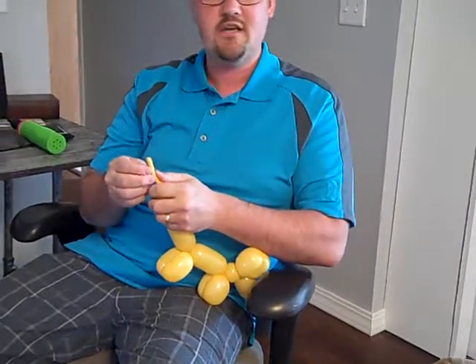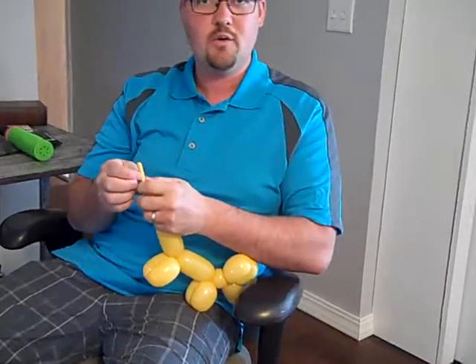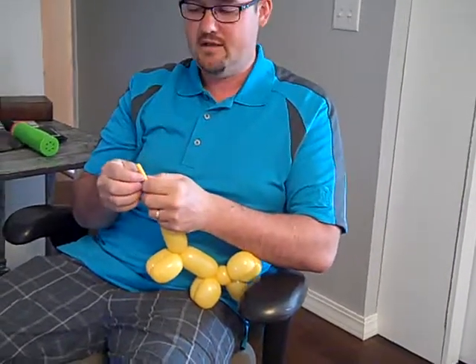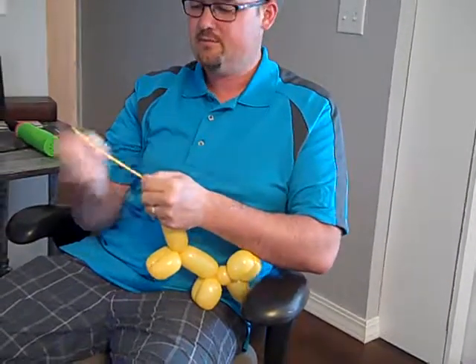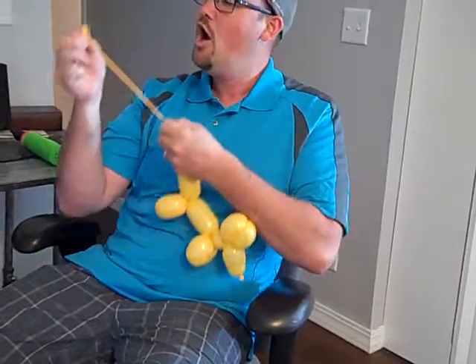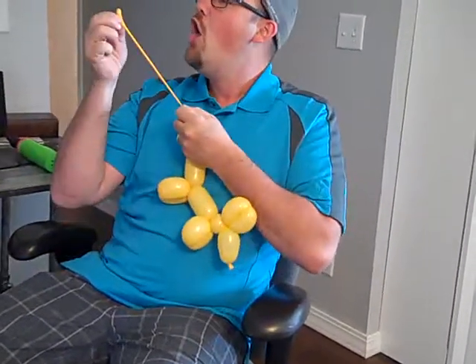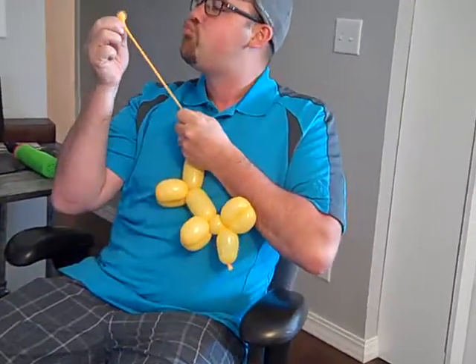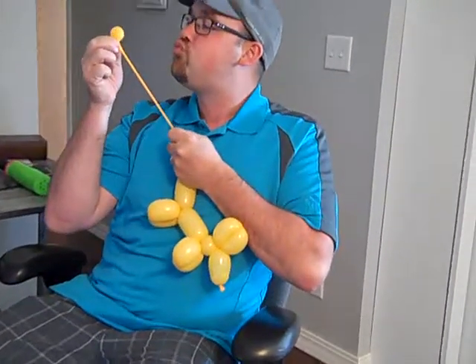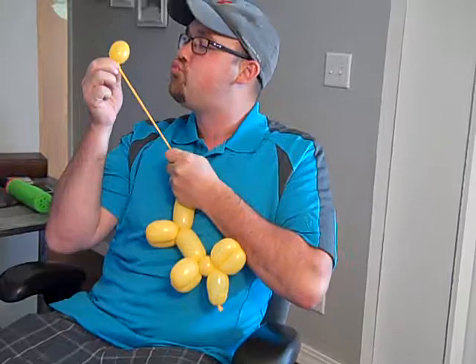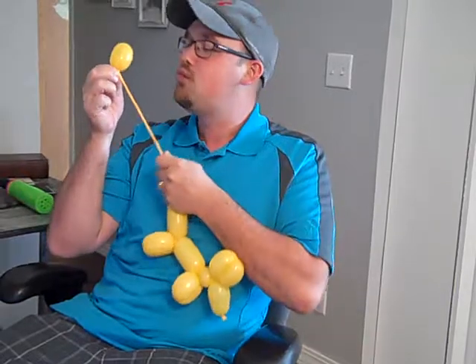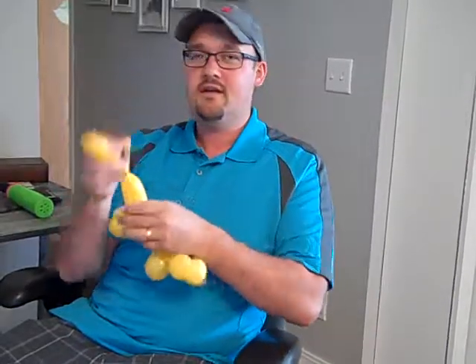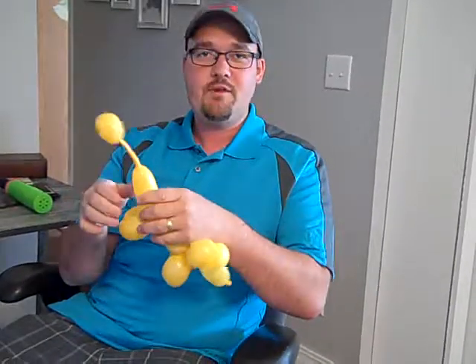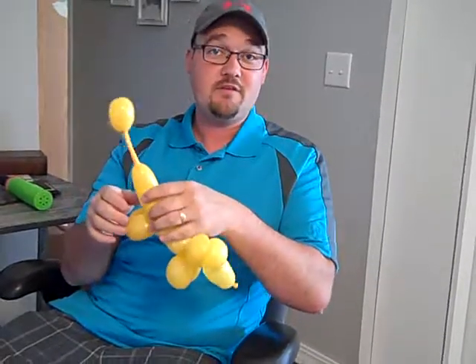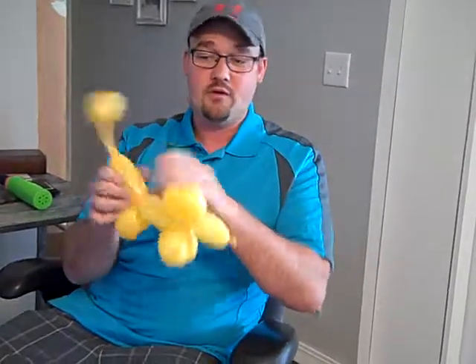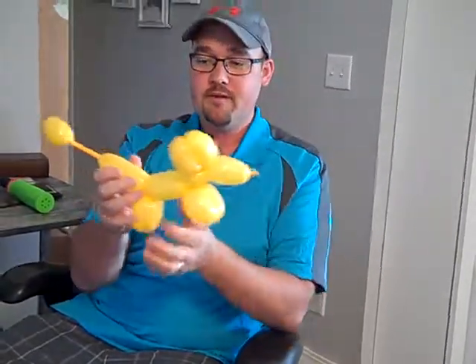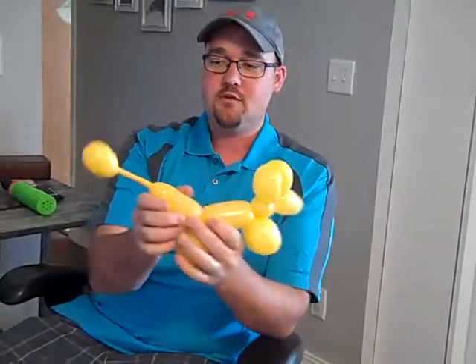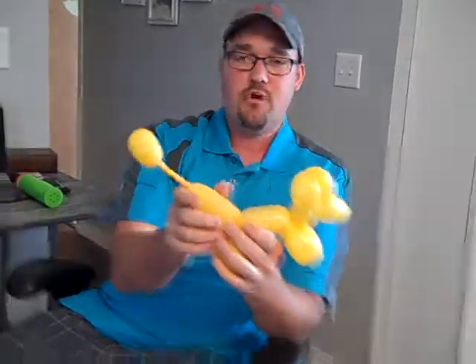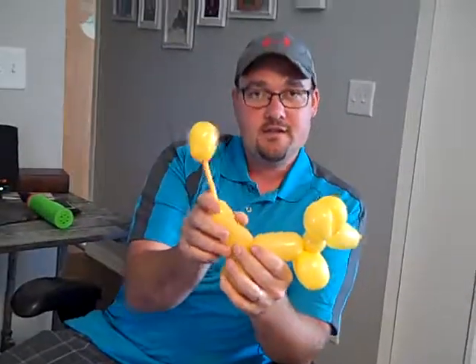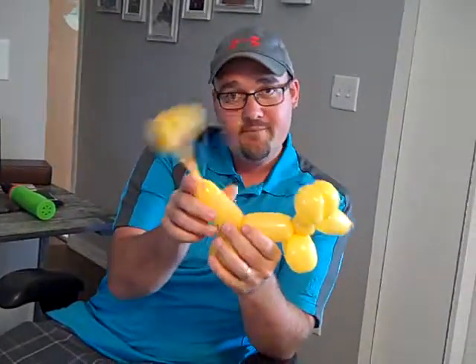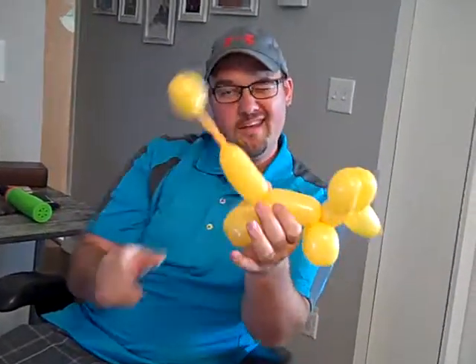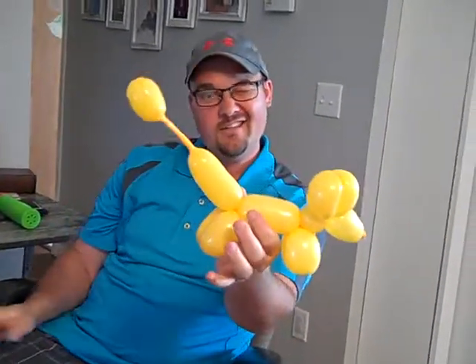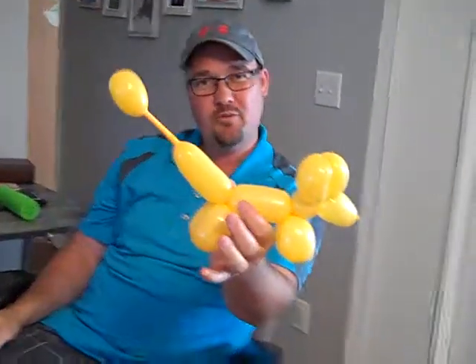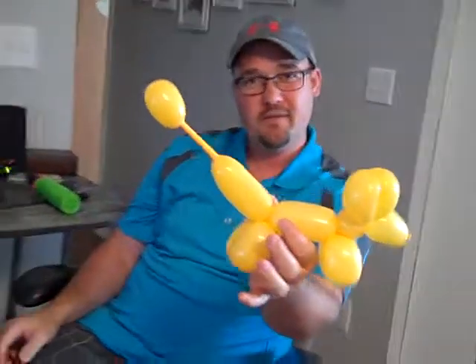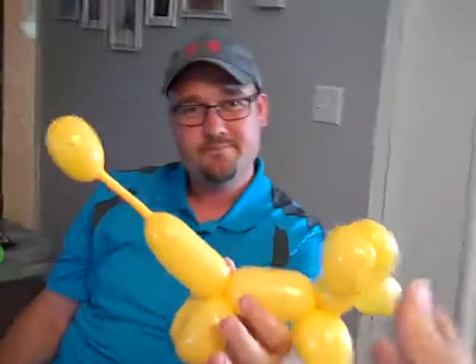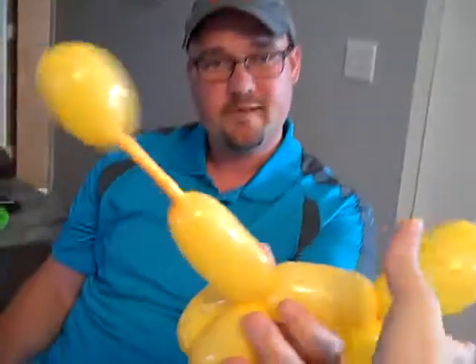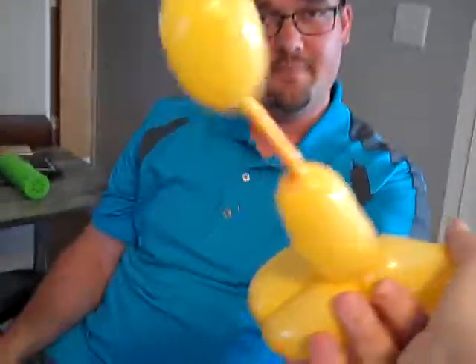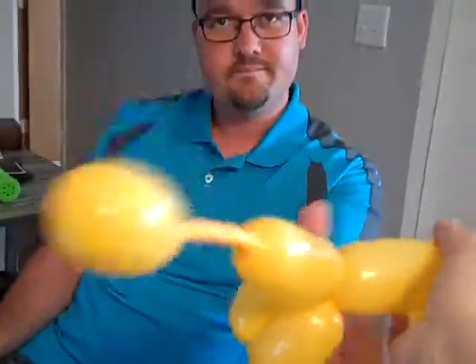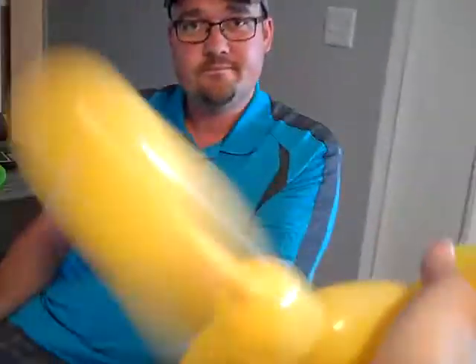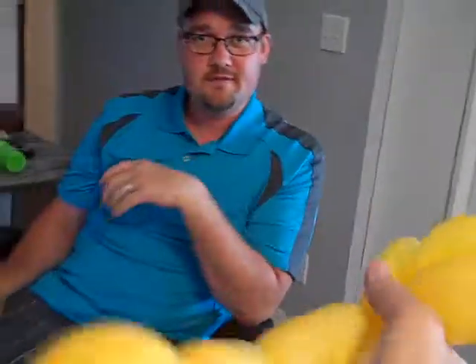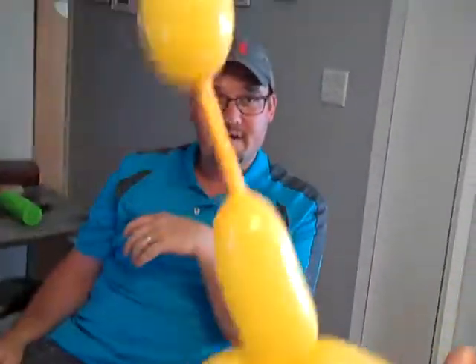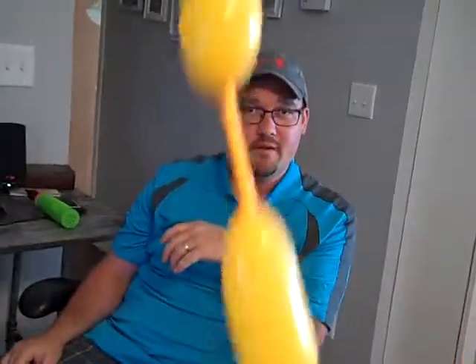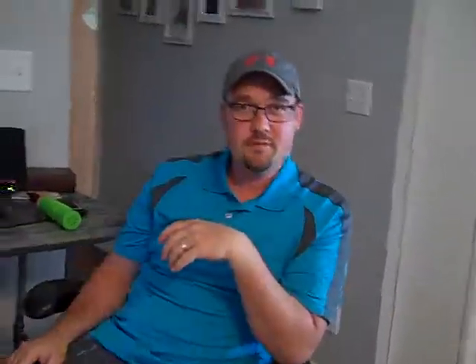You can pretend to blow it, like this. People think it's really cool. So practice with that, and then you get a nice little poodle tail. All right, that's it. That's all I've got for you. Keep it up.